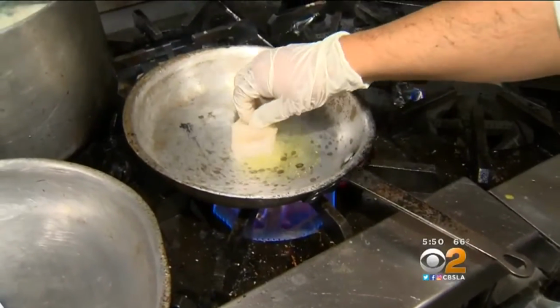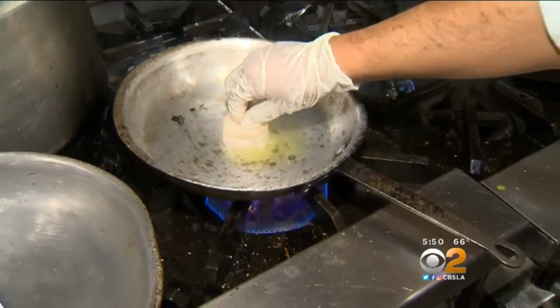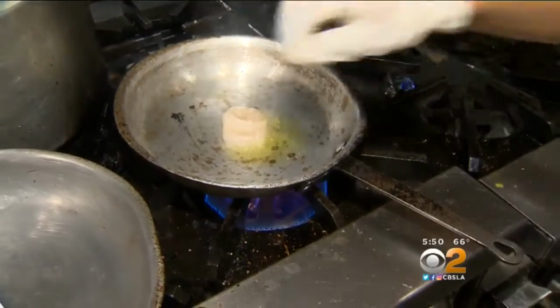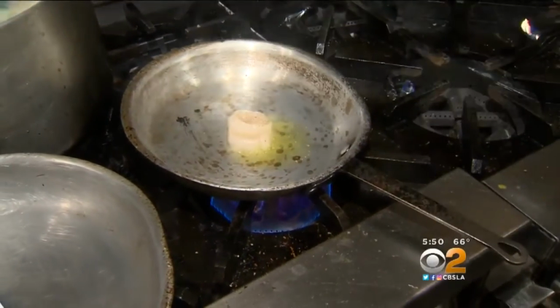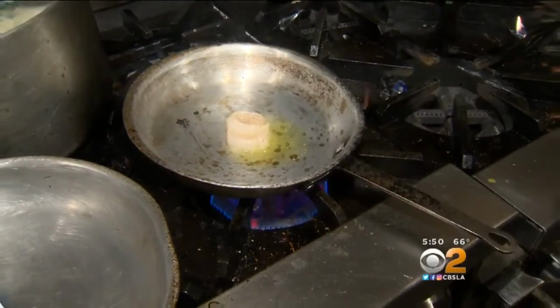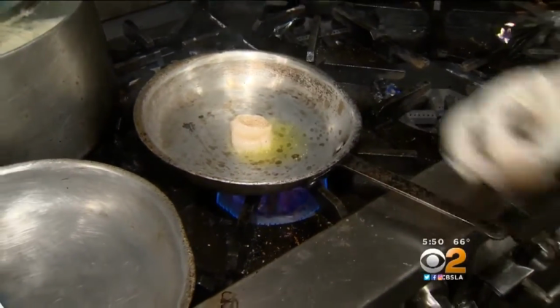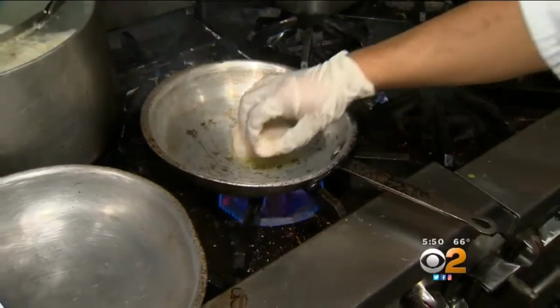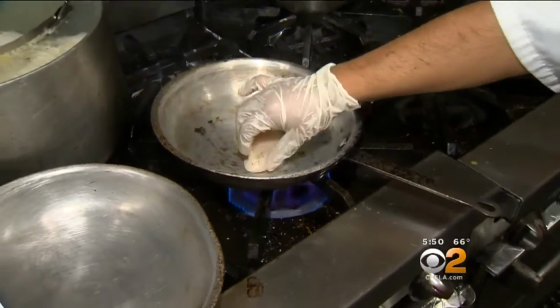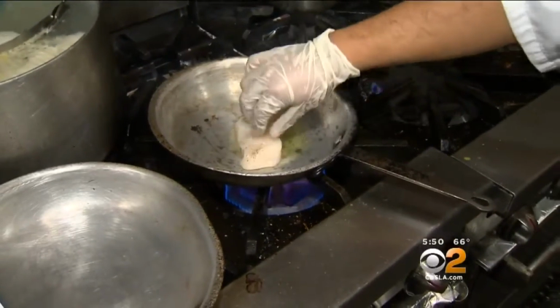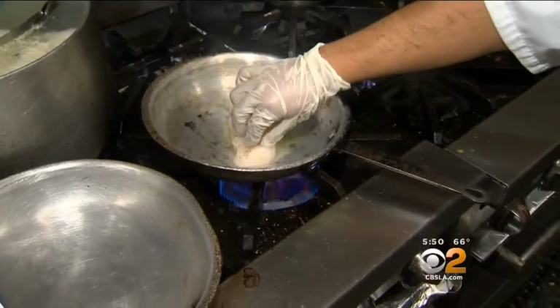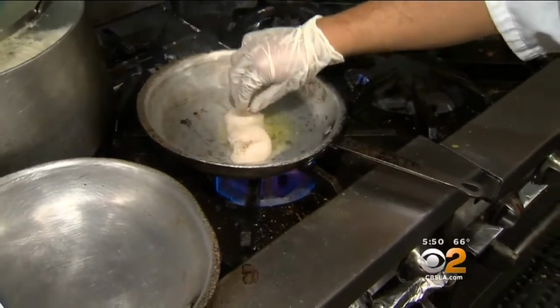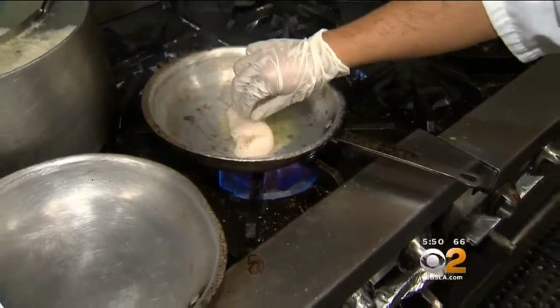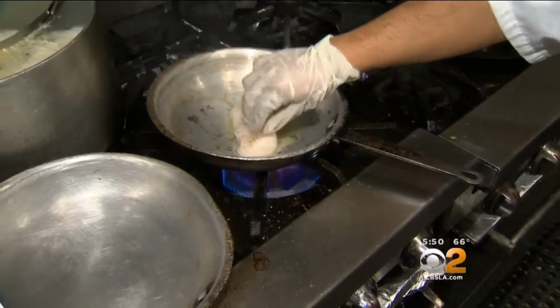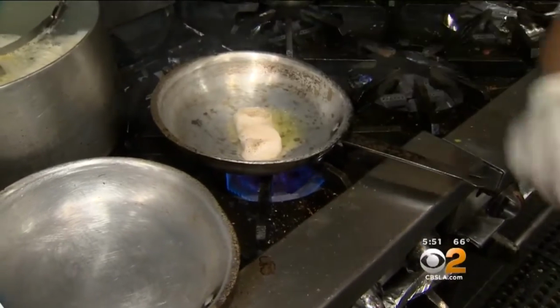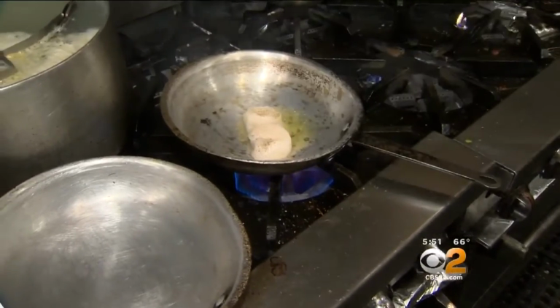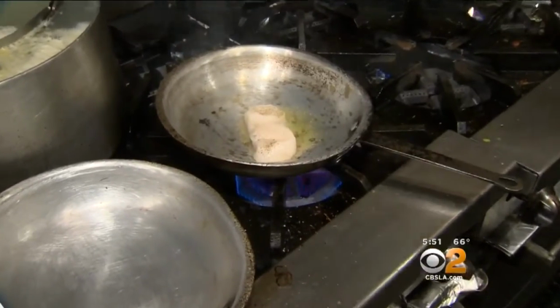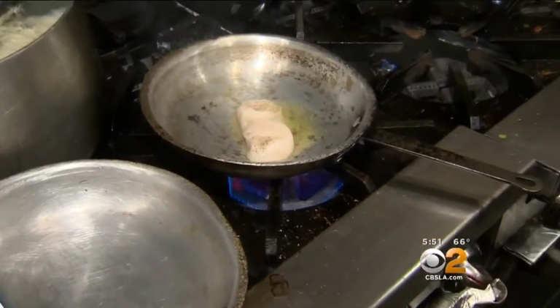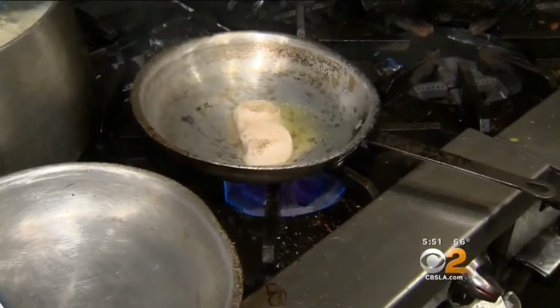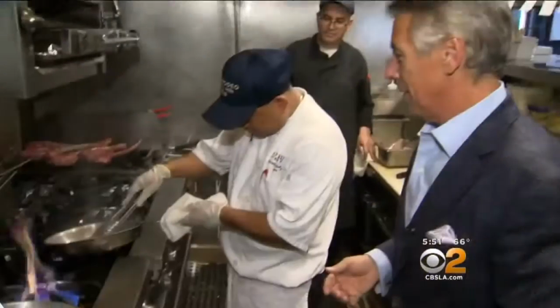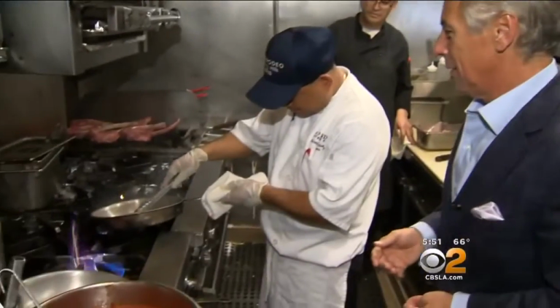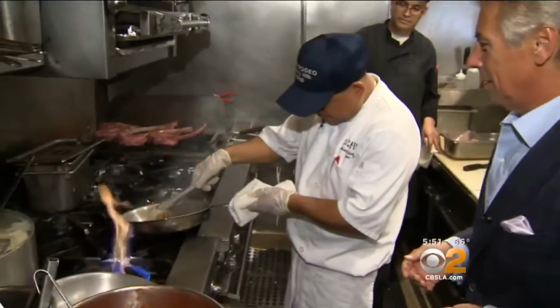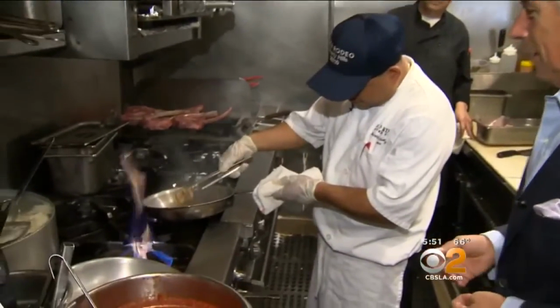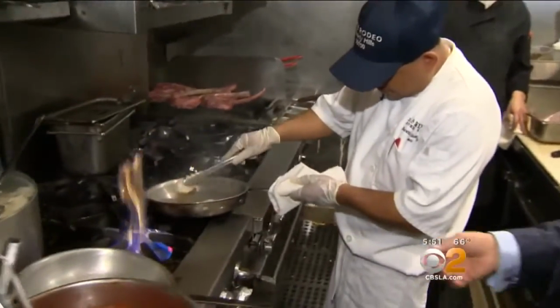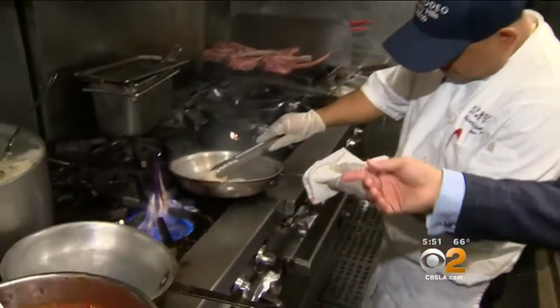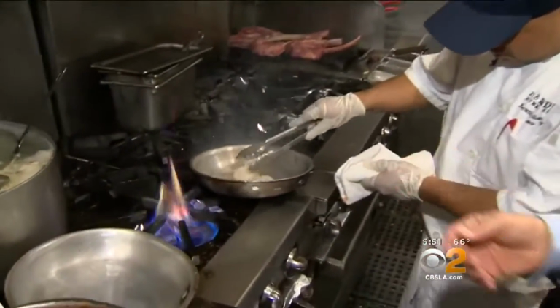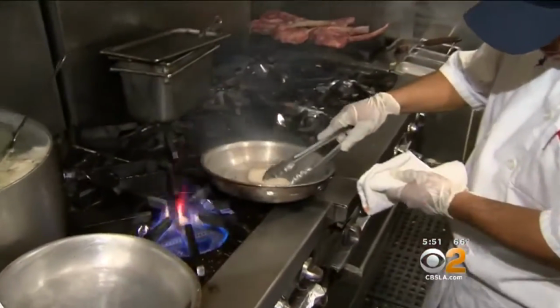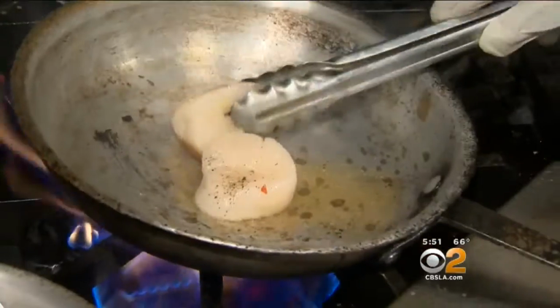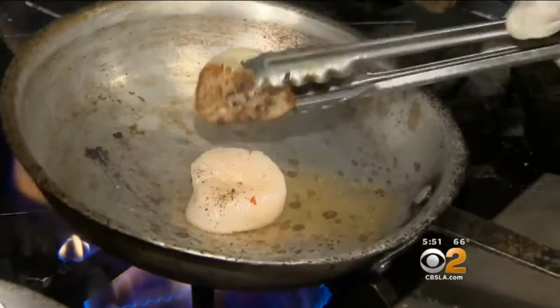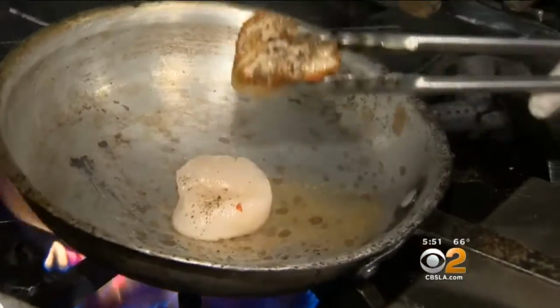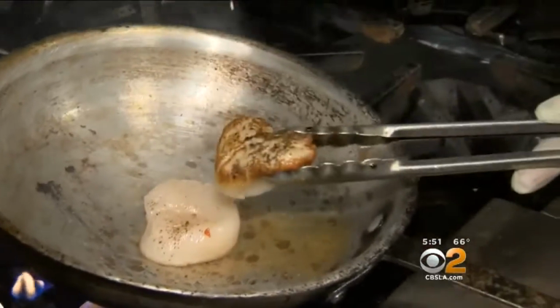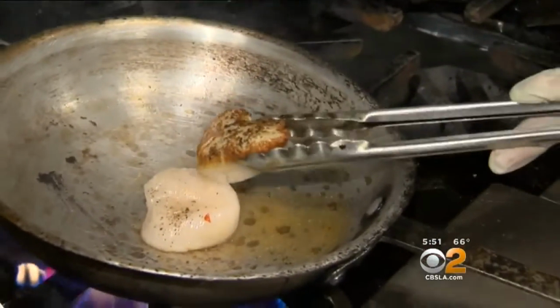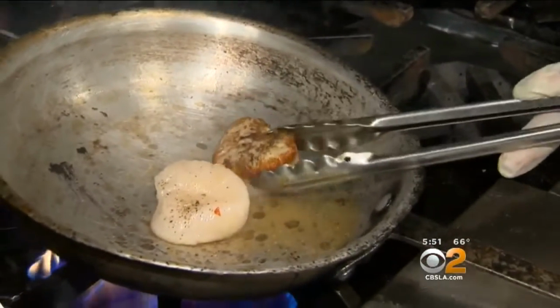First, we have scallops — beautiful scallops. Pan is on first with olive oil. See the color? Beautiful.